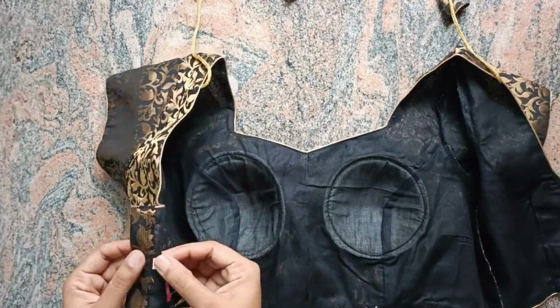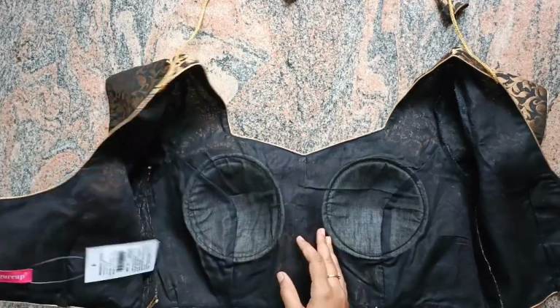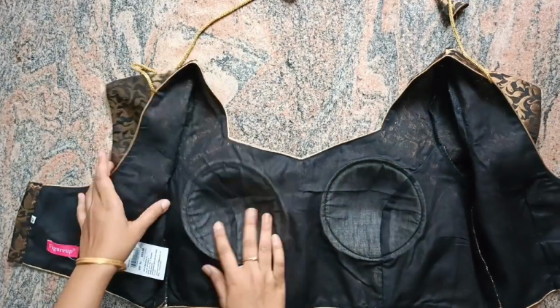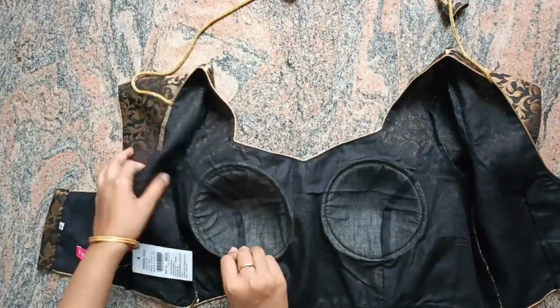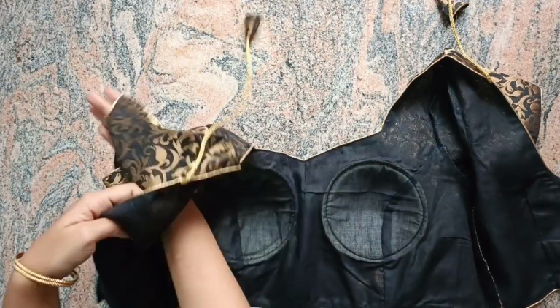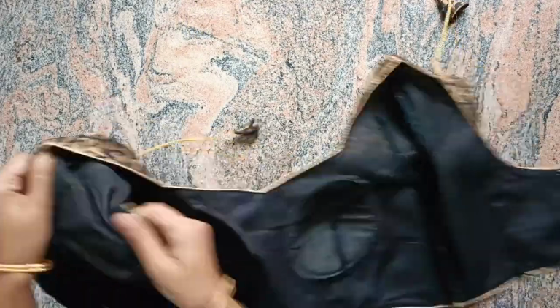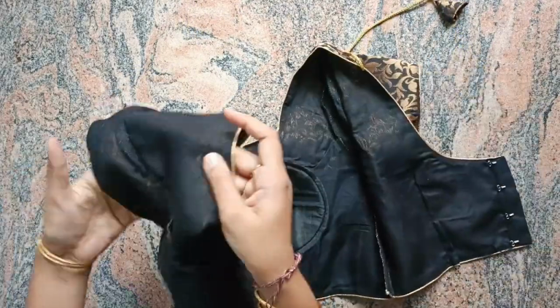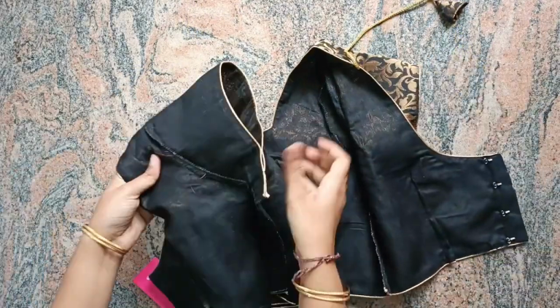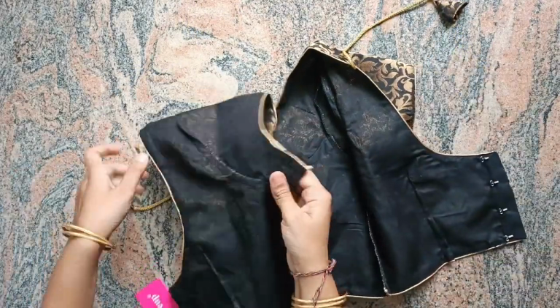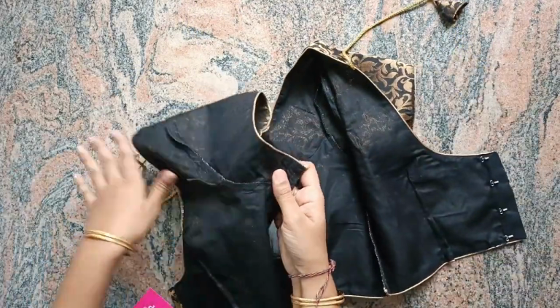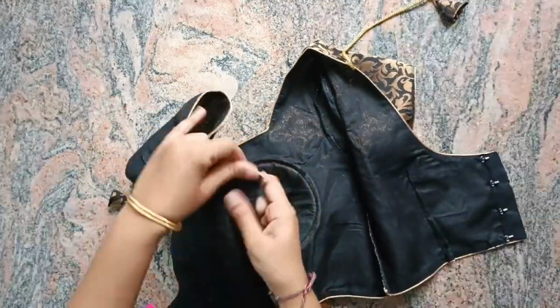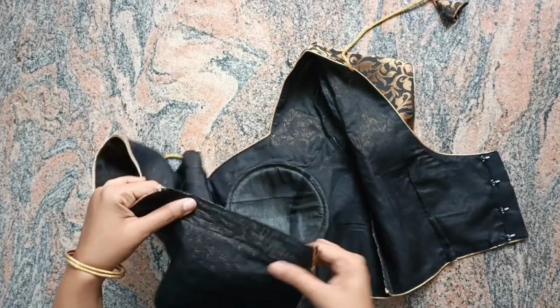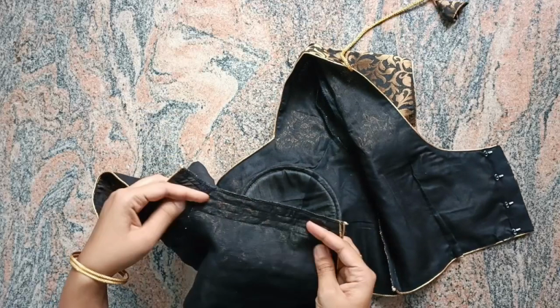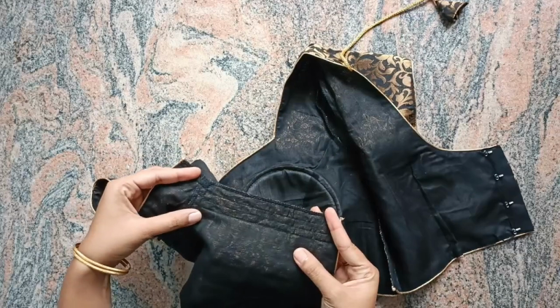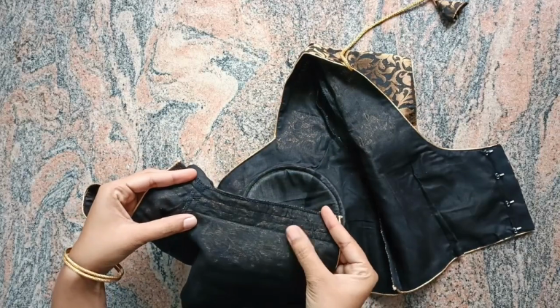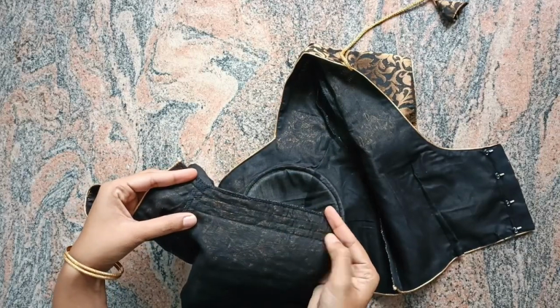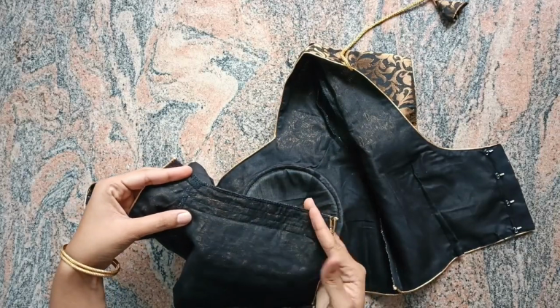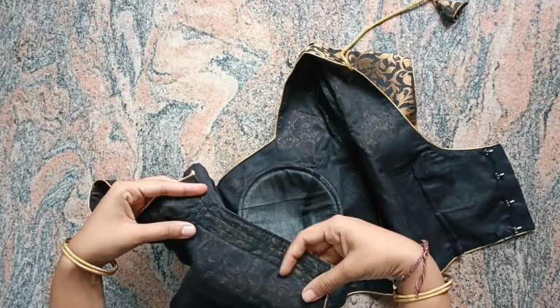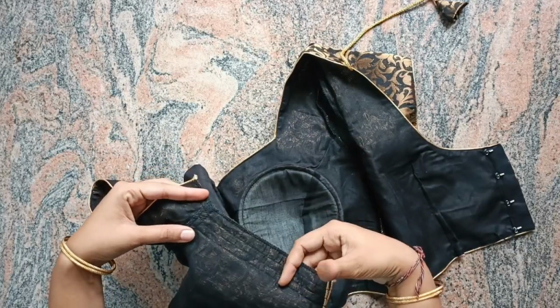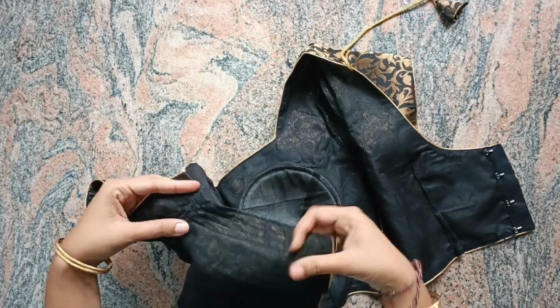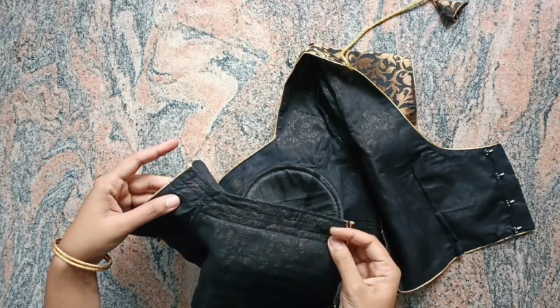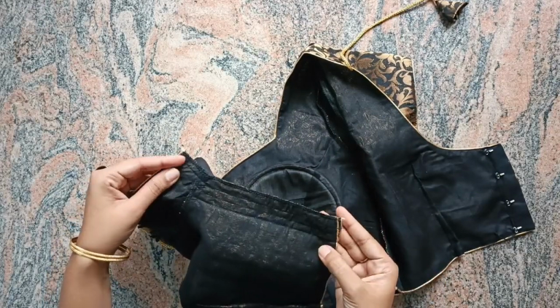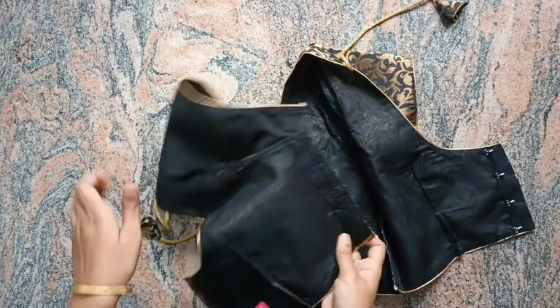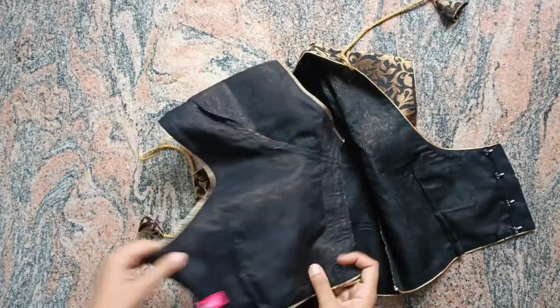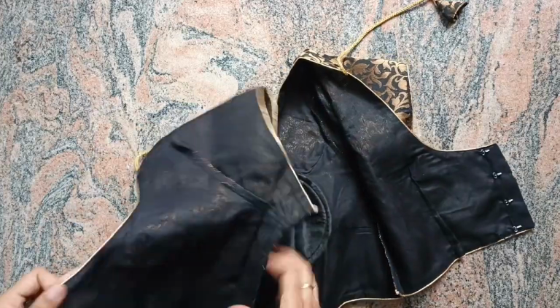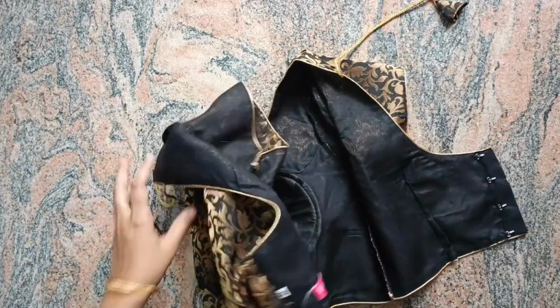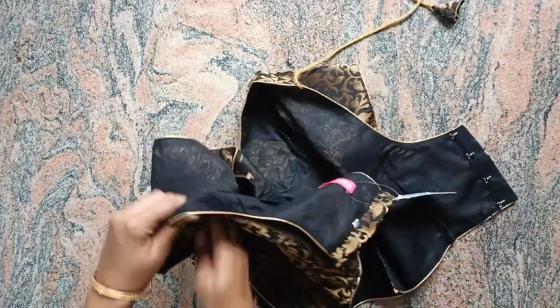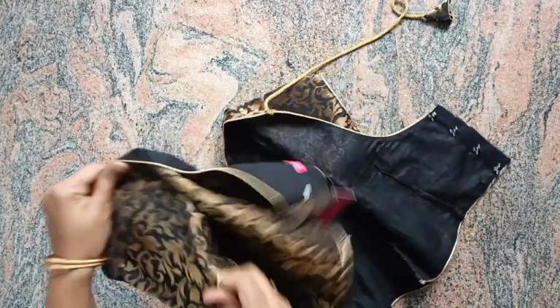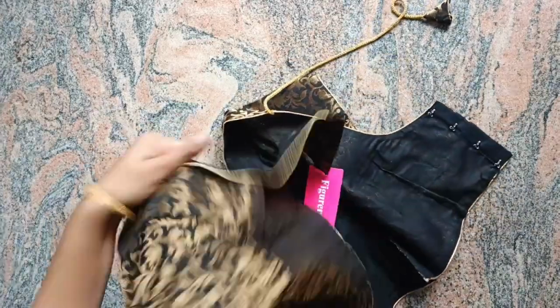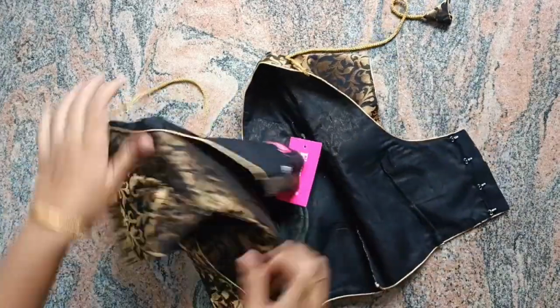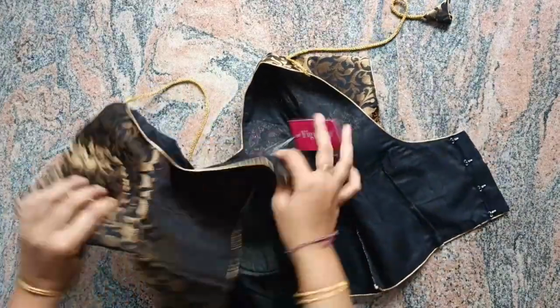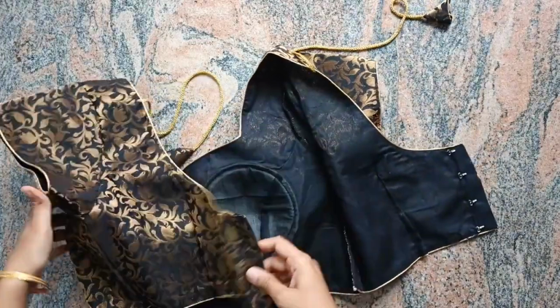I am actually going to order size 42. But still, I am going to cut a stitch waist. I am going to cut one extra inch of cloth. I have to cut a stitch waist.